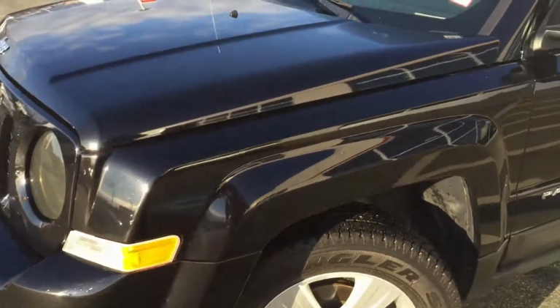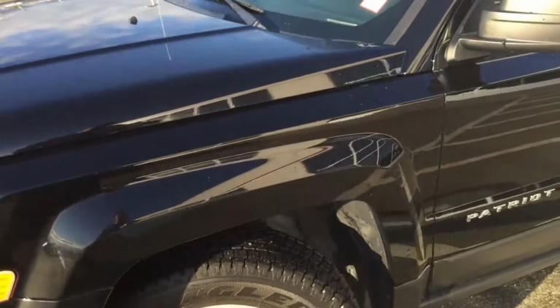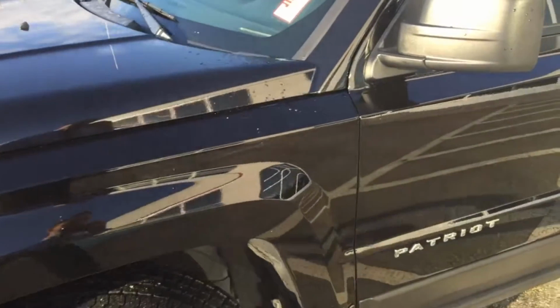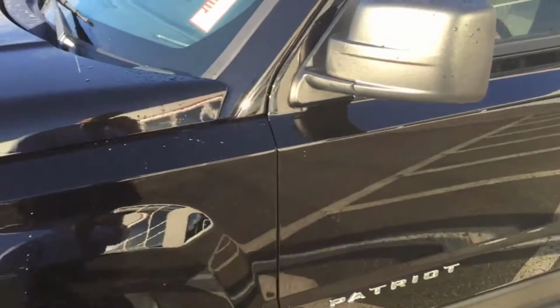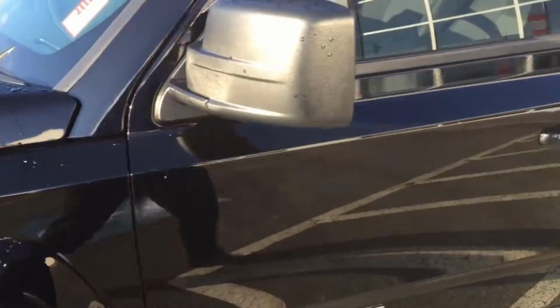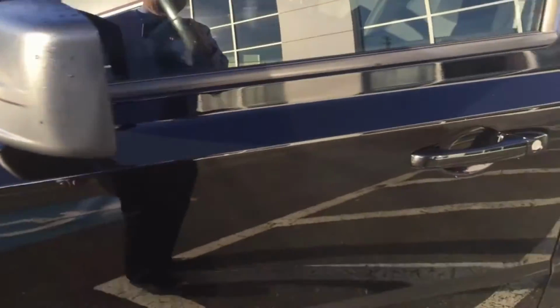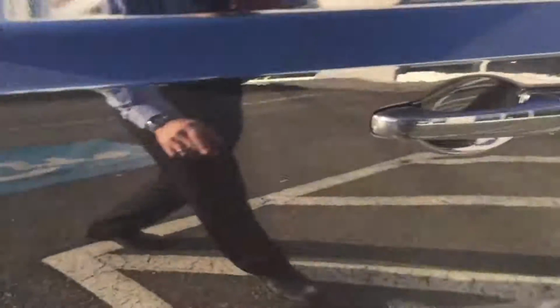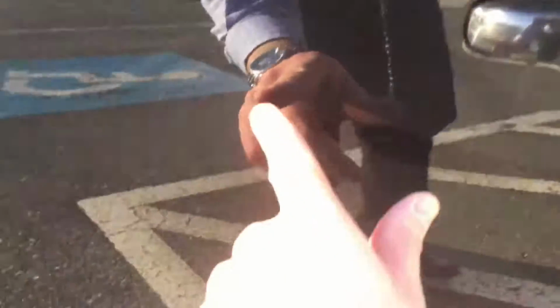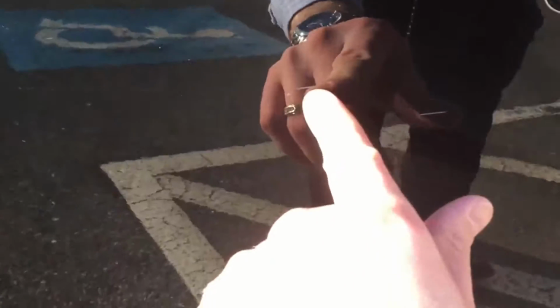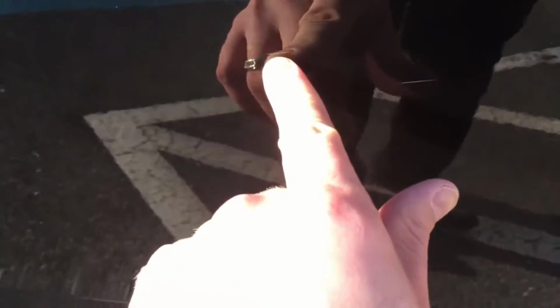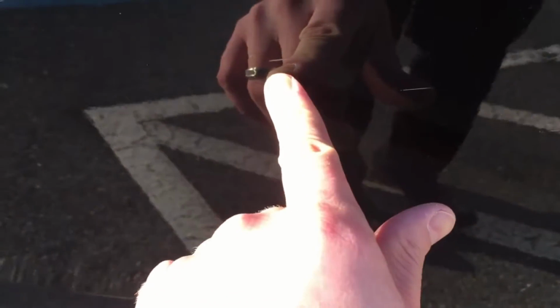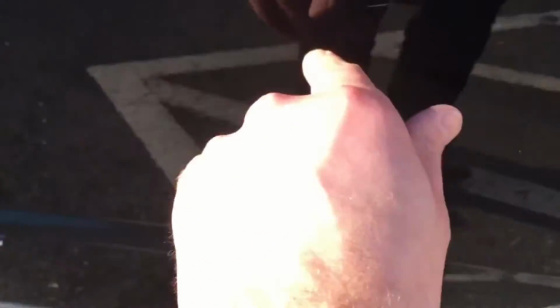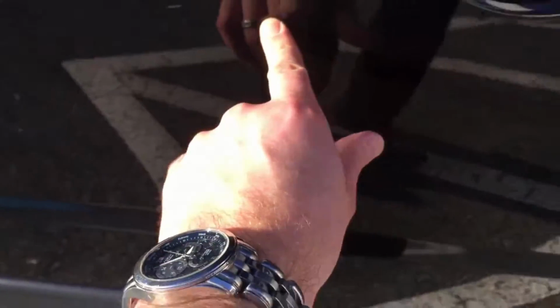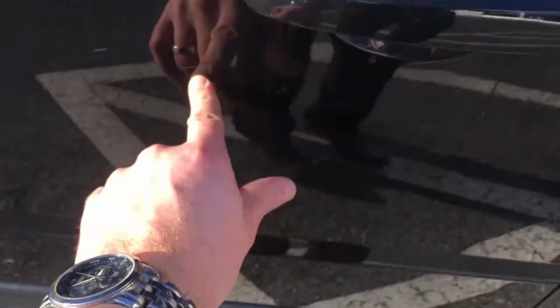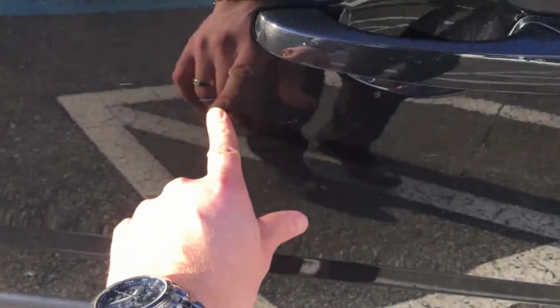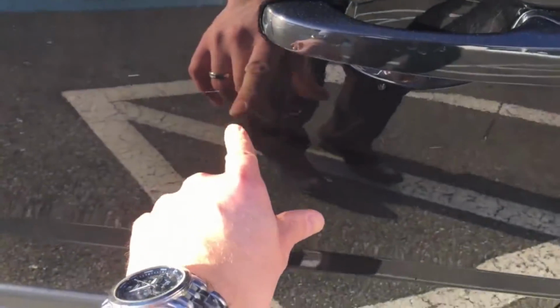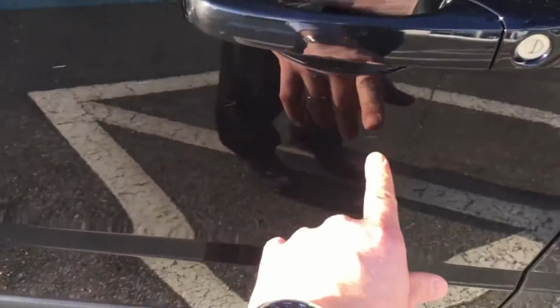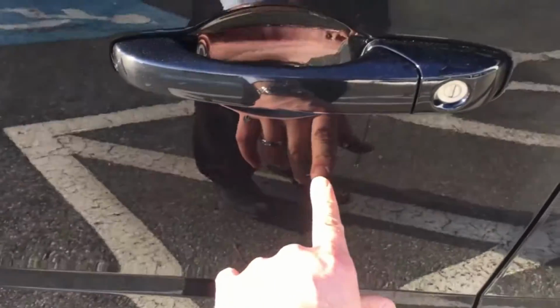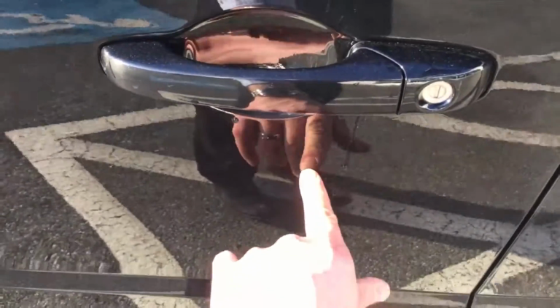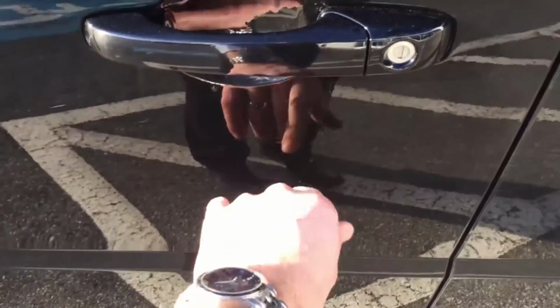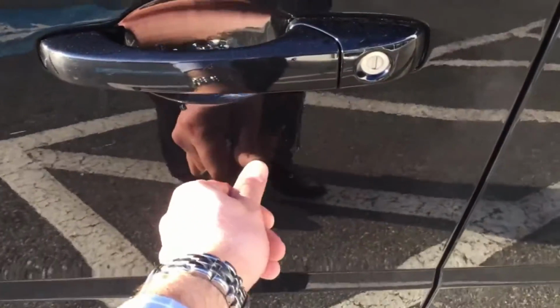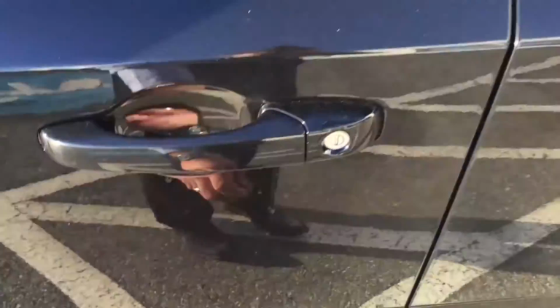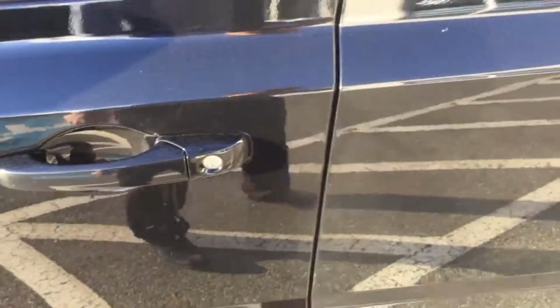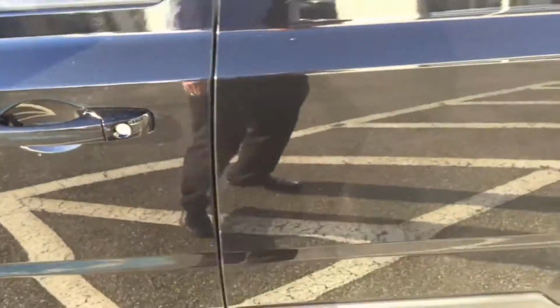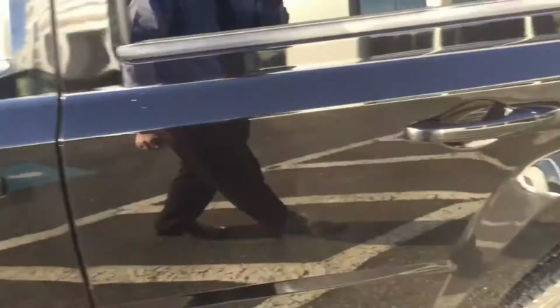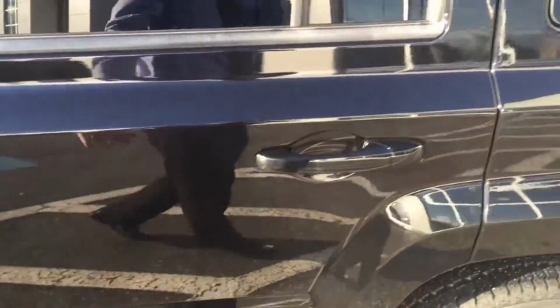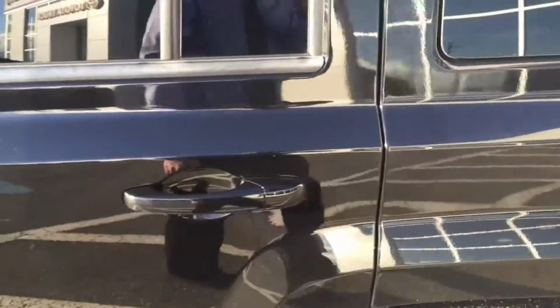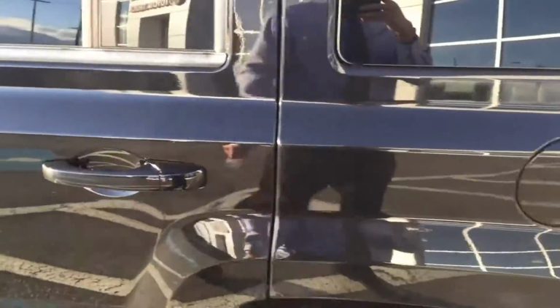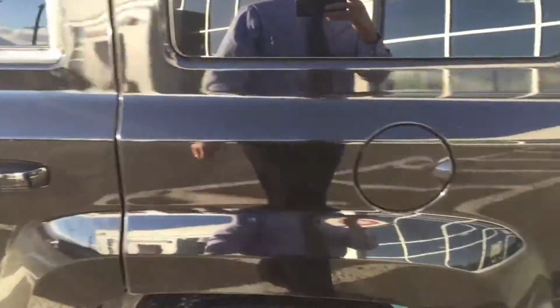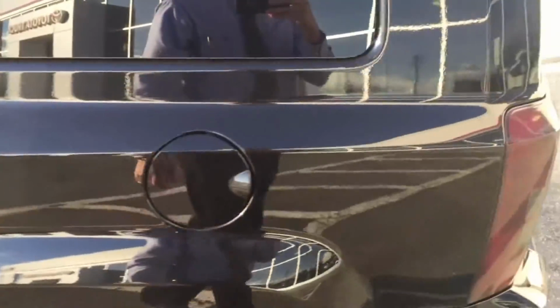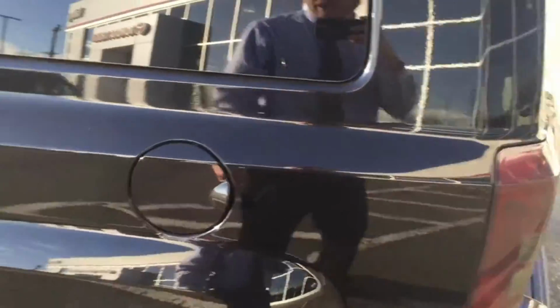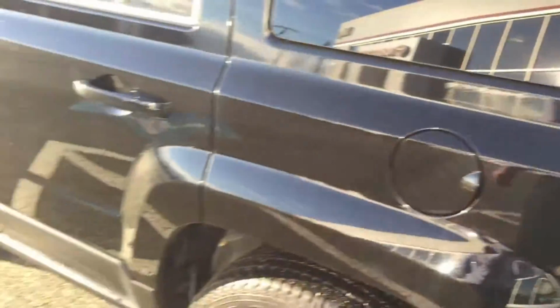Coming down the driver's side here — there are a couple of little minor scratches on the door. These might be something we could attempt to polish out, but we can't guarantee that they would disappear completely. They are quite minor.